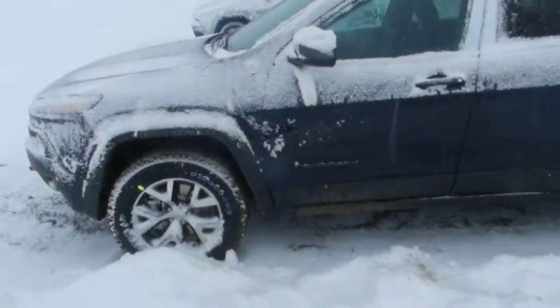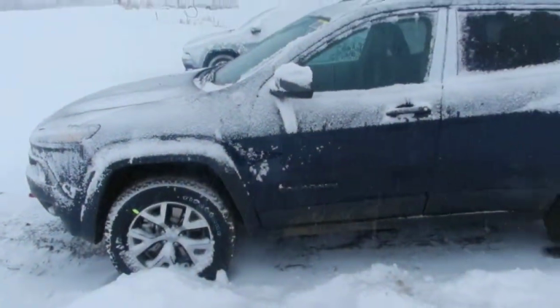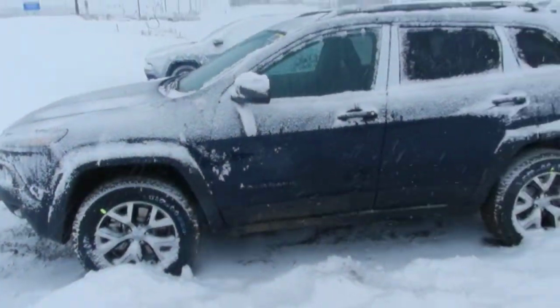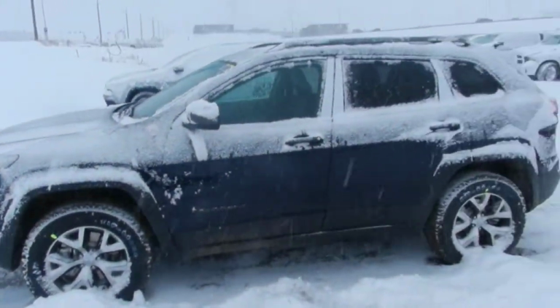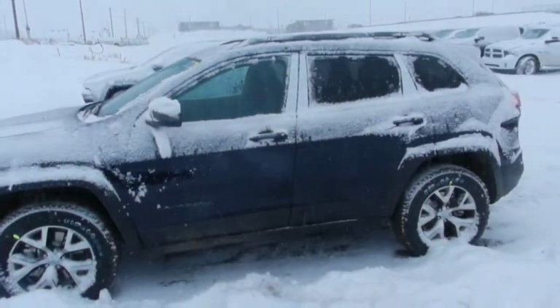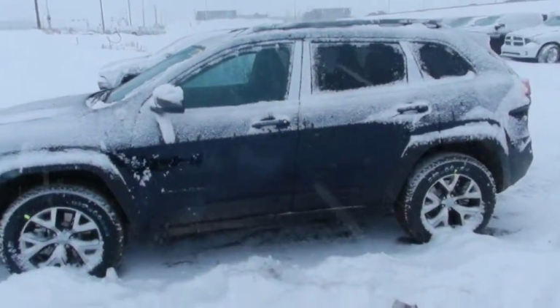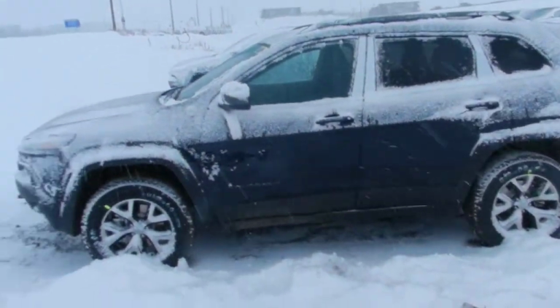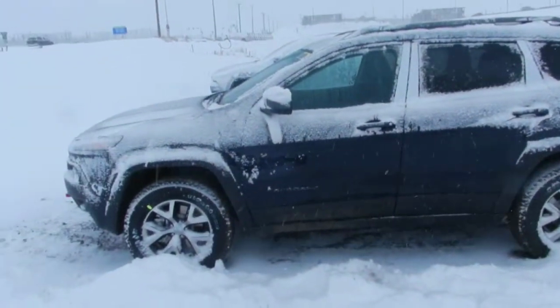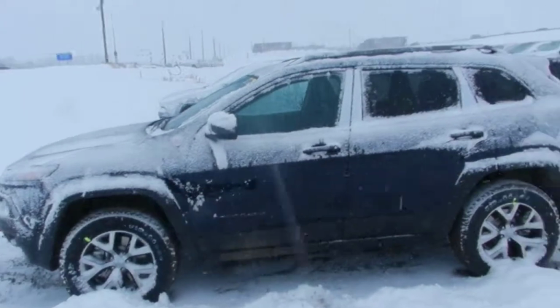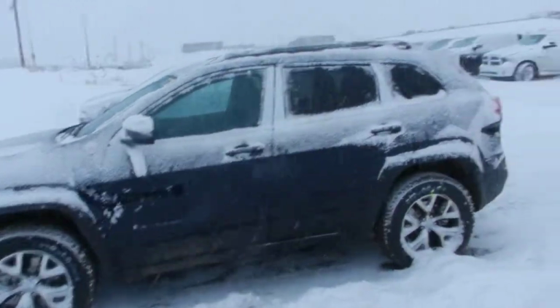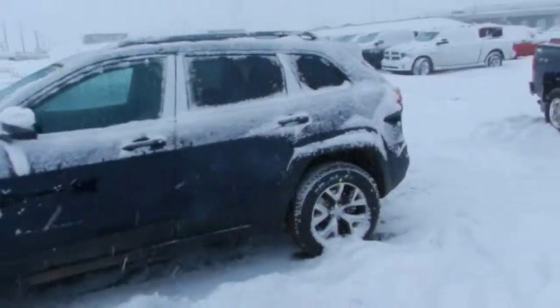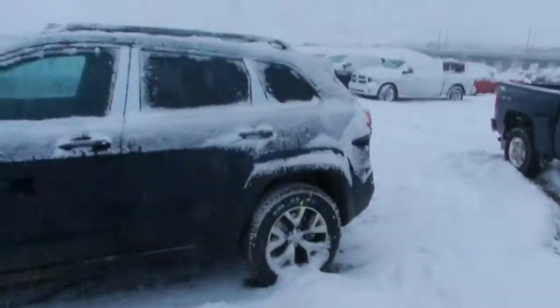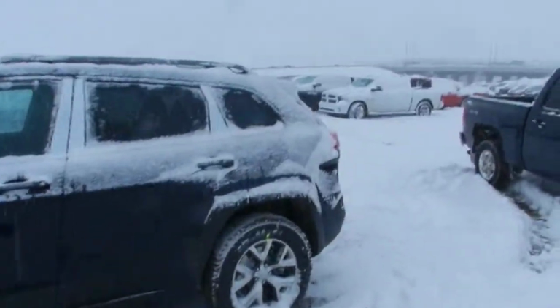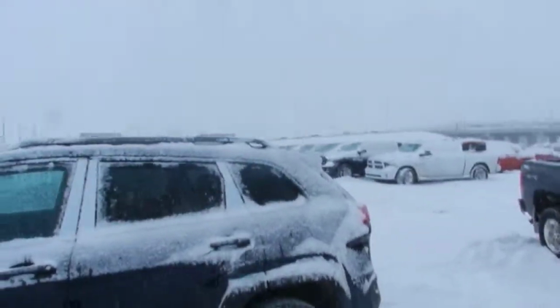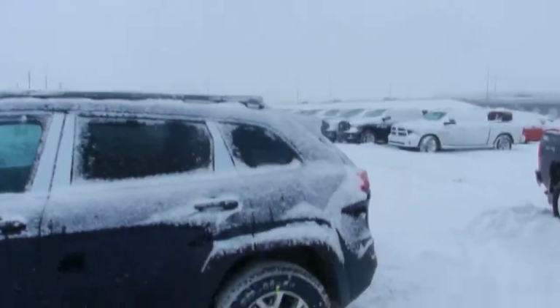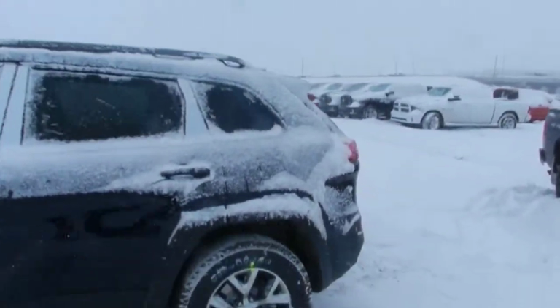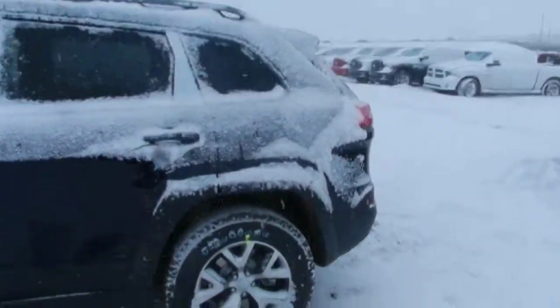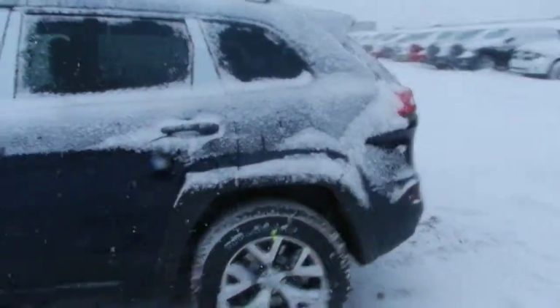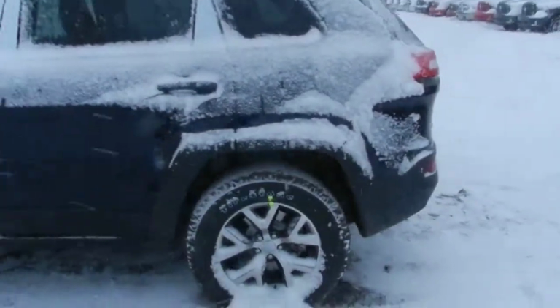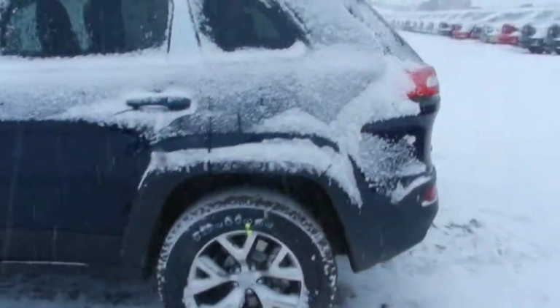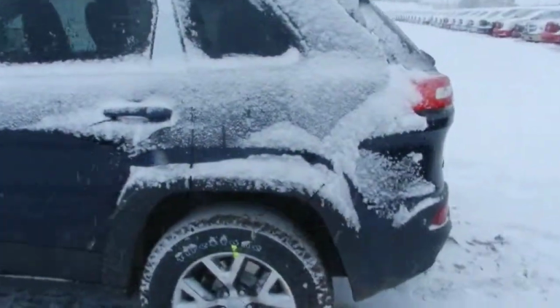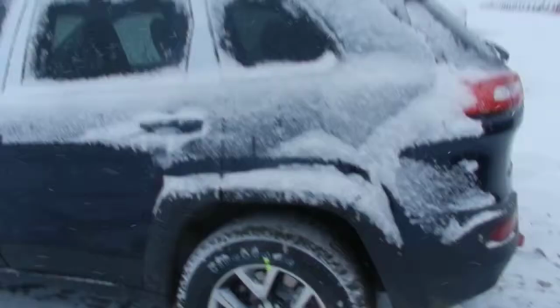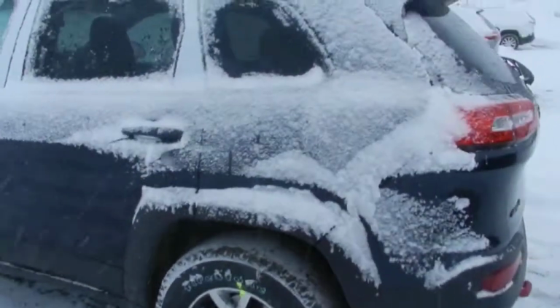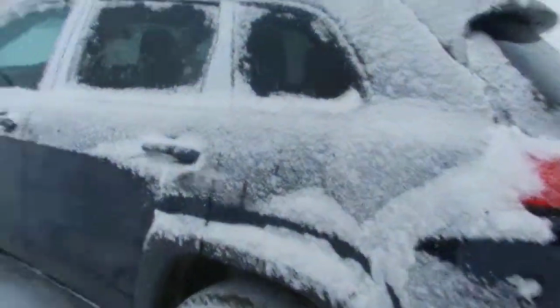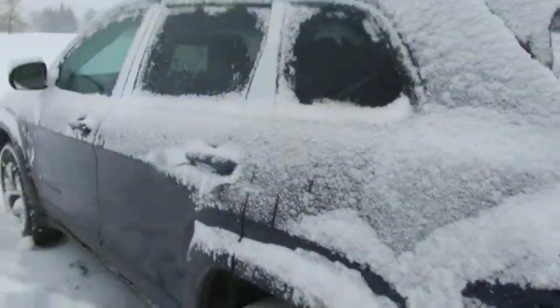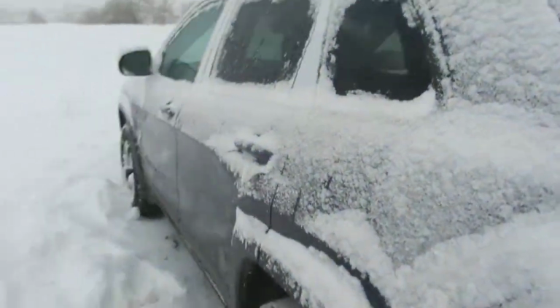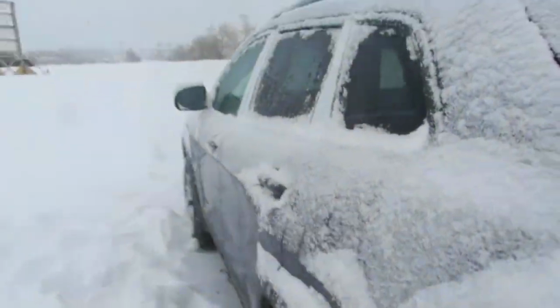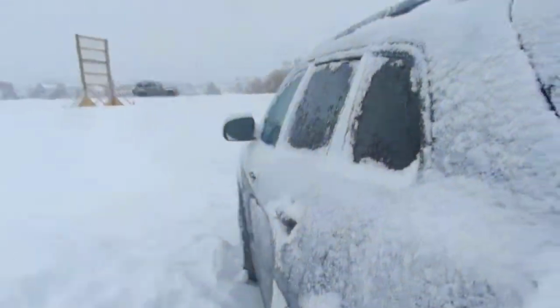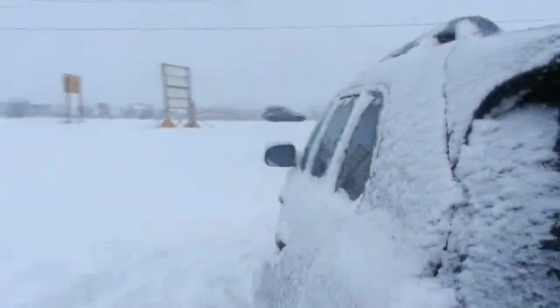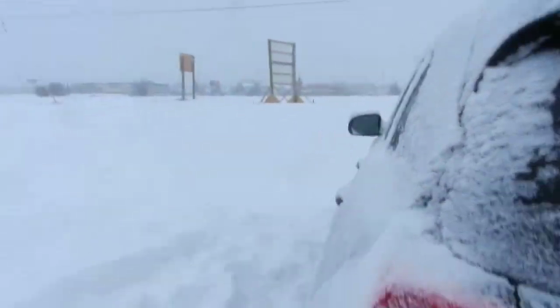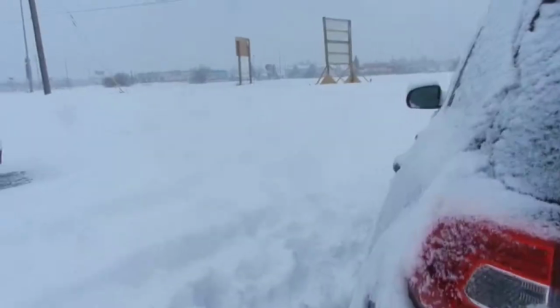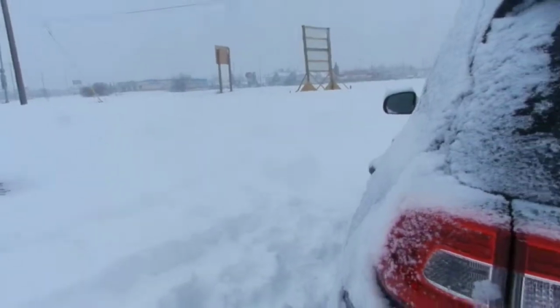It's a very unique style that Jeep's doing. As you can see, you caught me on a beautiful day where it's snowing. It's got some unique lines you can't see with the snow.